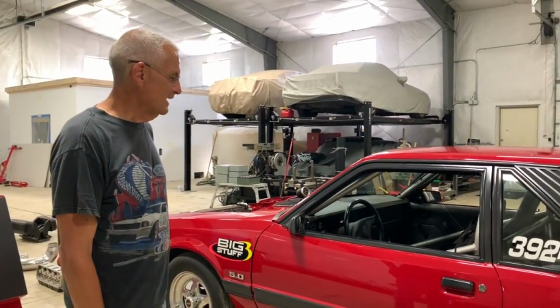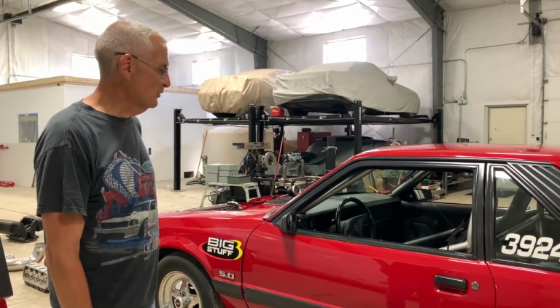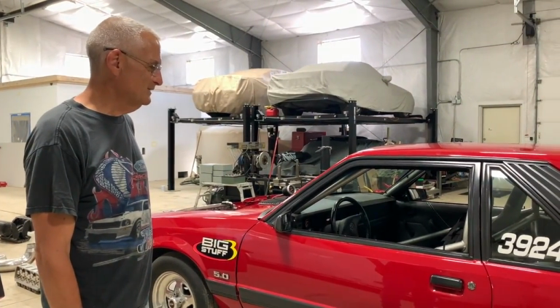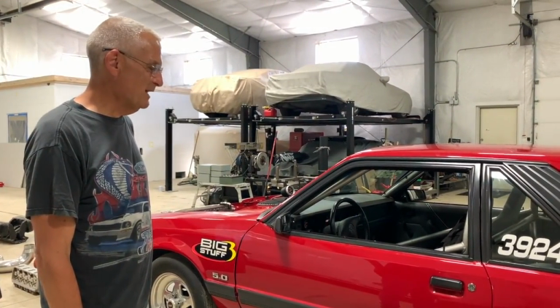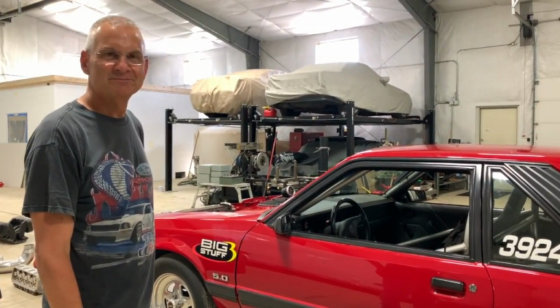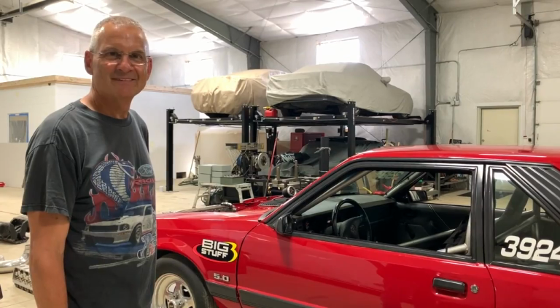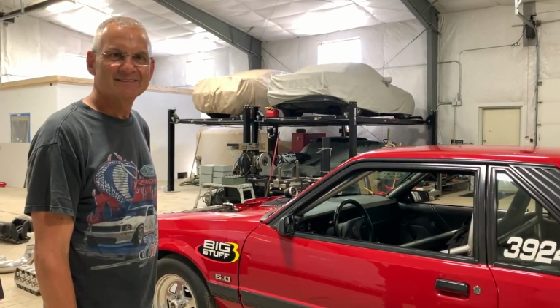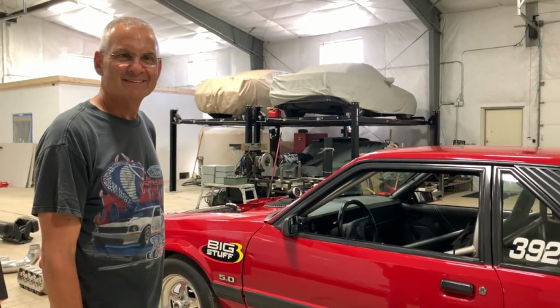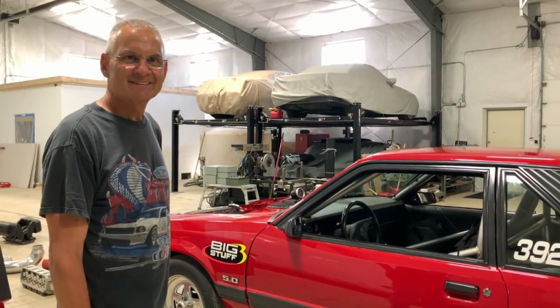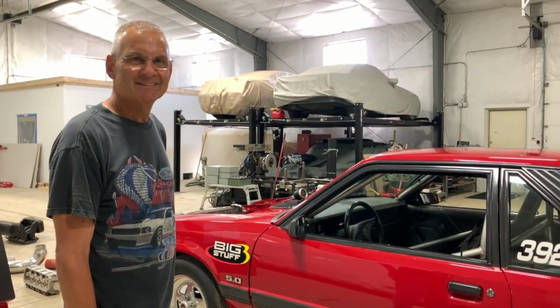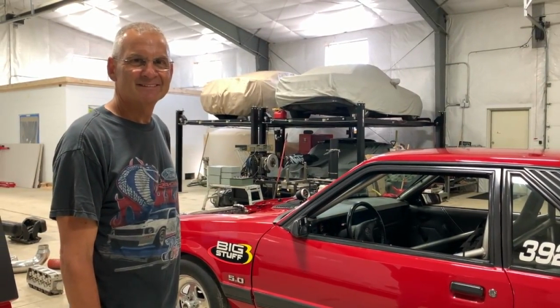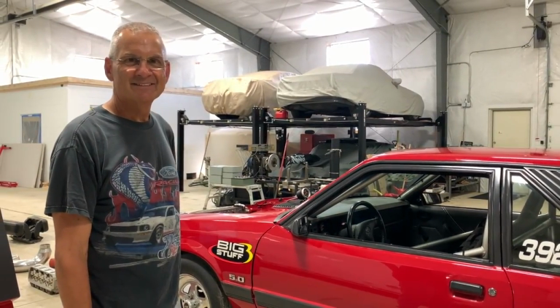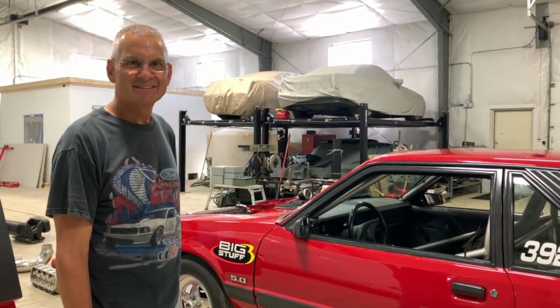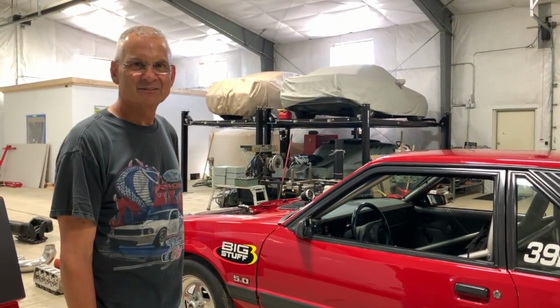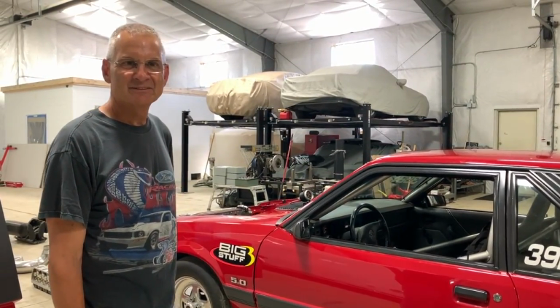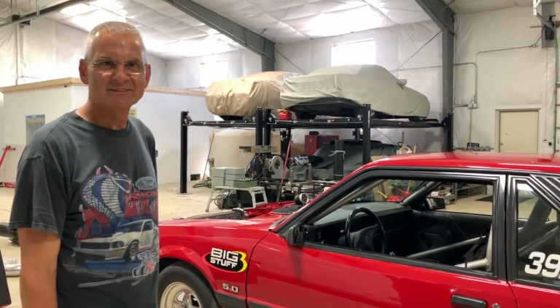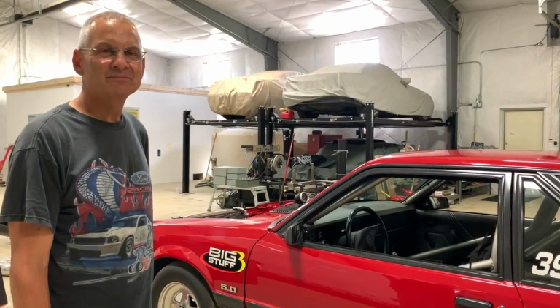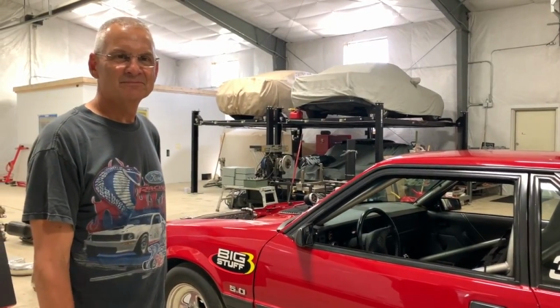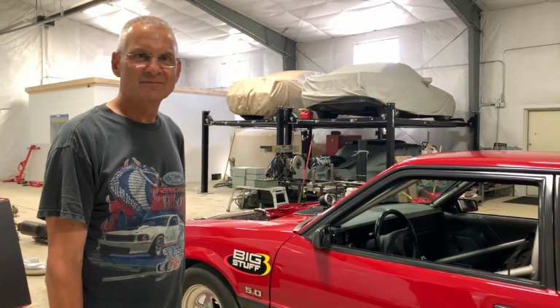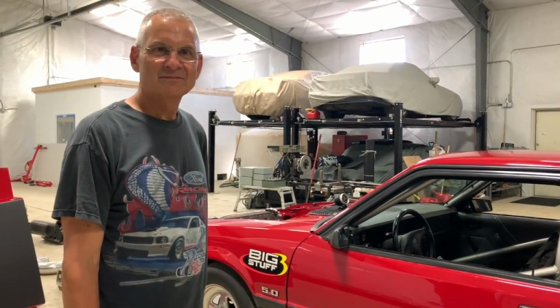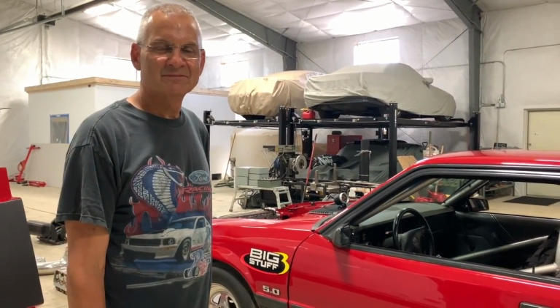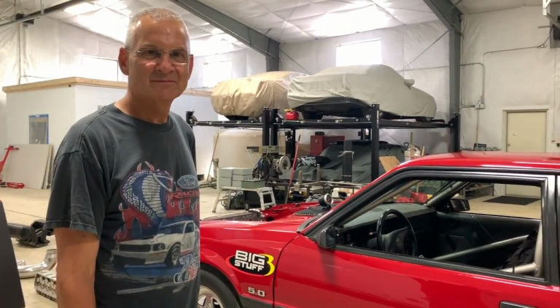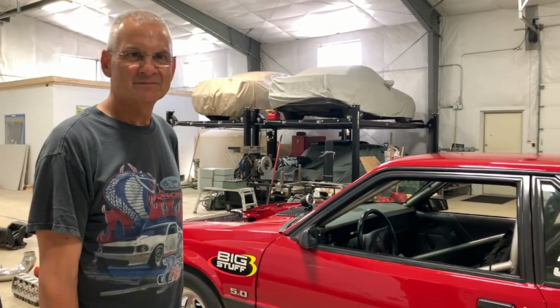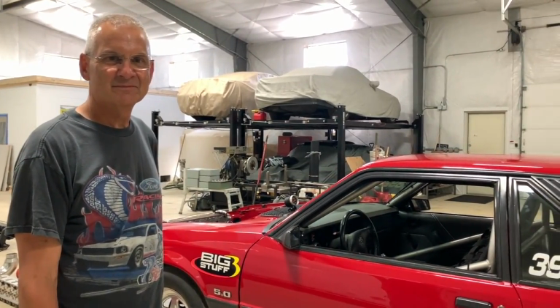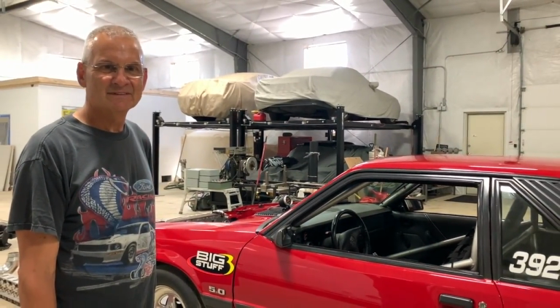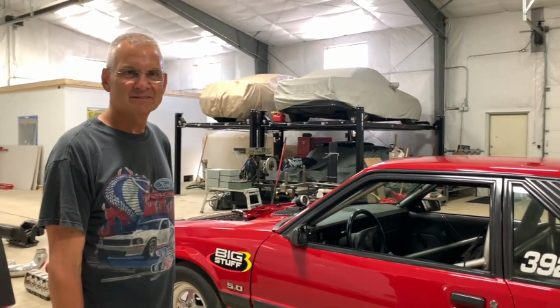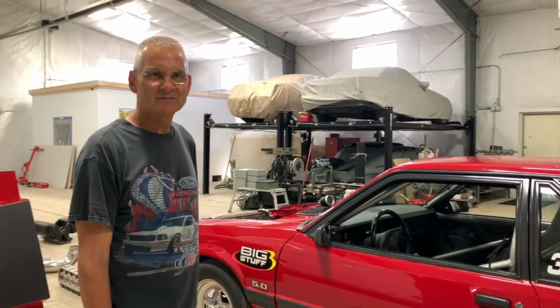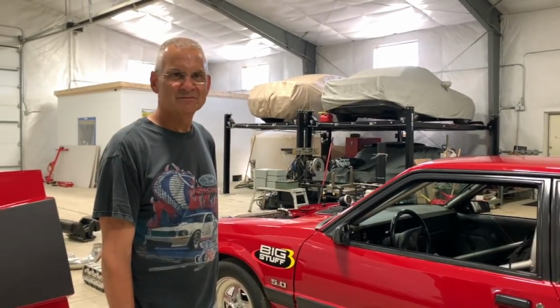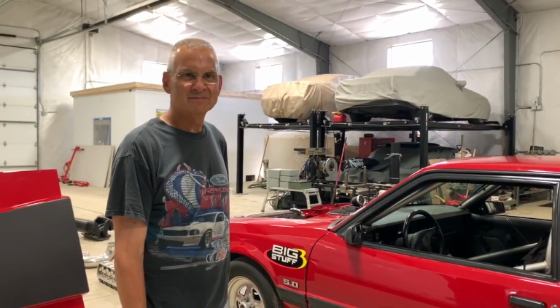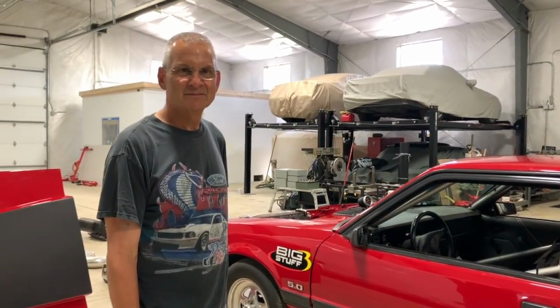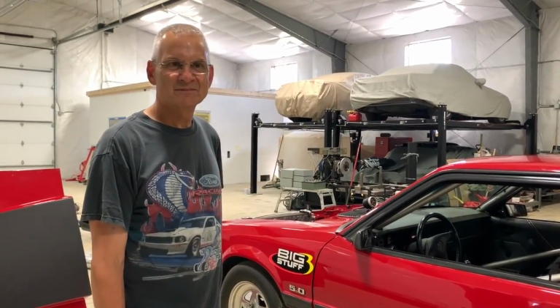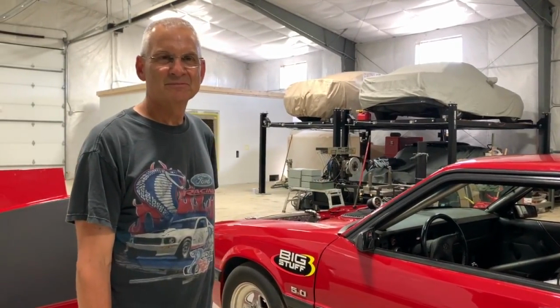Yeah, looking forward to getting it back. Thanks for a great look at your collection of stuff — and this stuff isn't just nostalgia, it's going back on the track. Thanks for checking out our video. This is Brian Wolfe, and we've got more stuff coming up with Brian, so stay tuned.